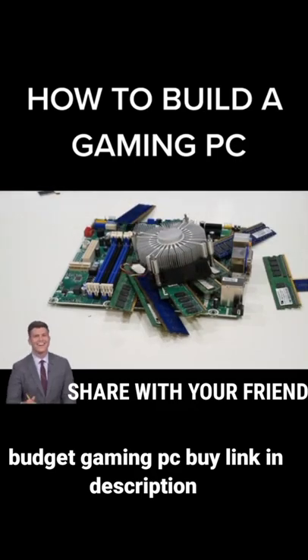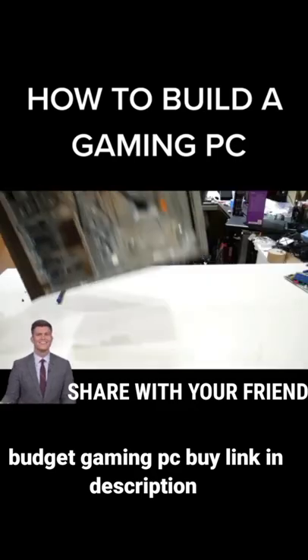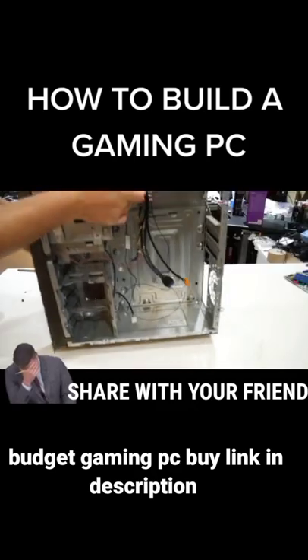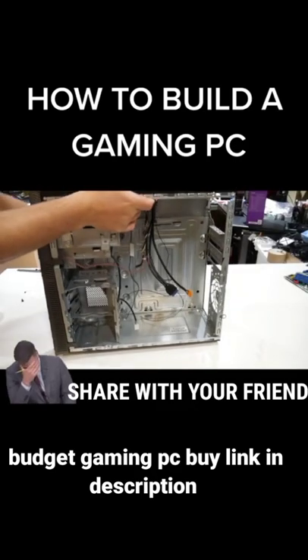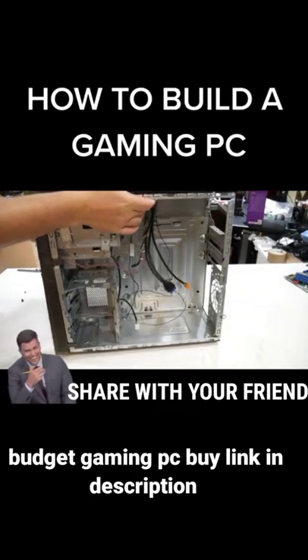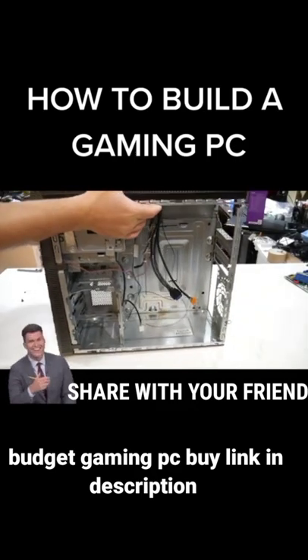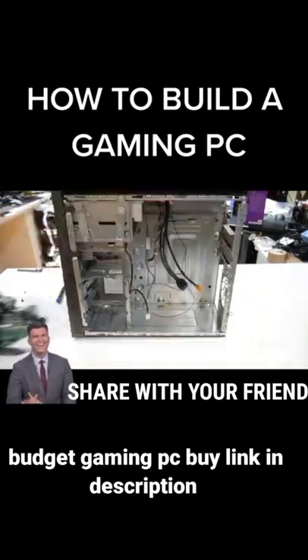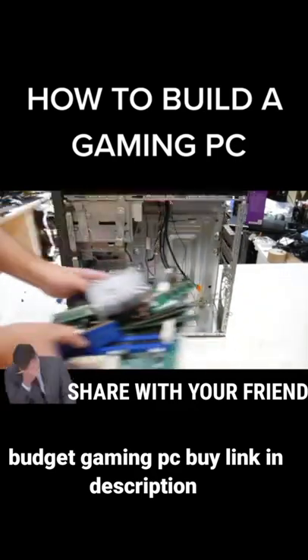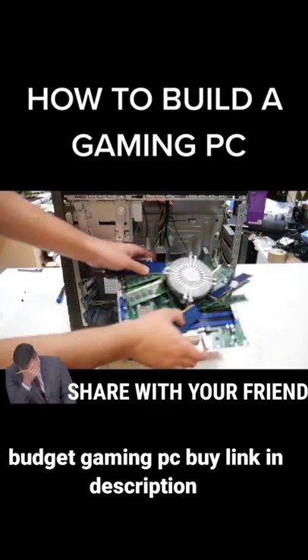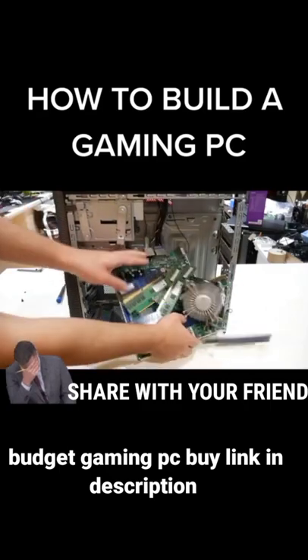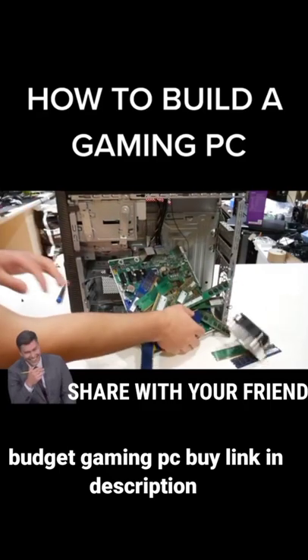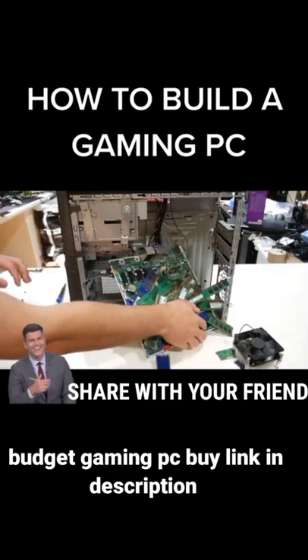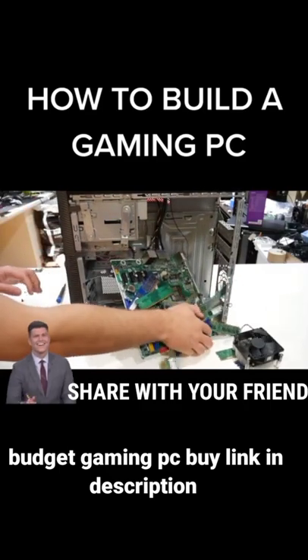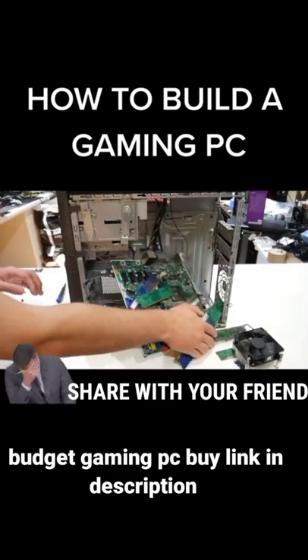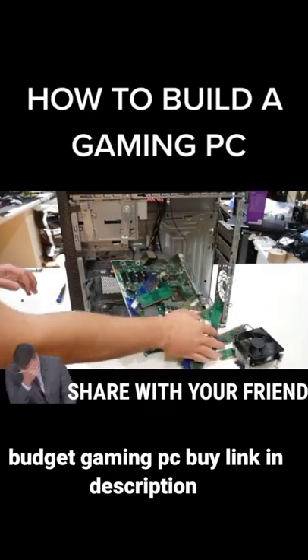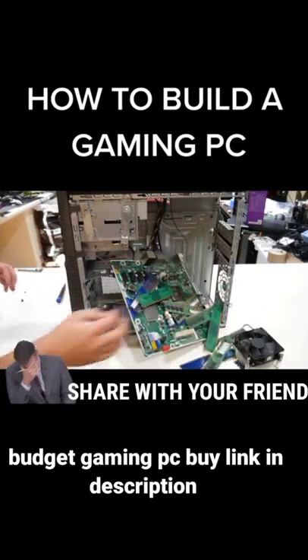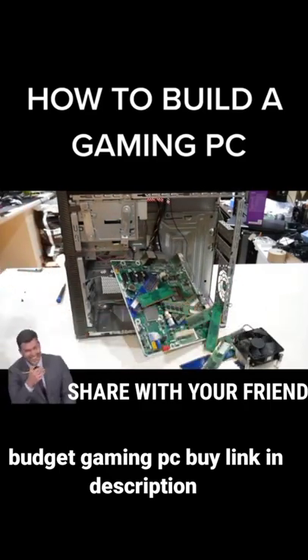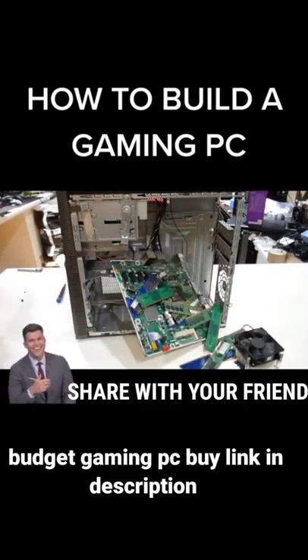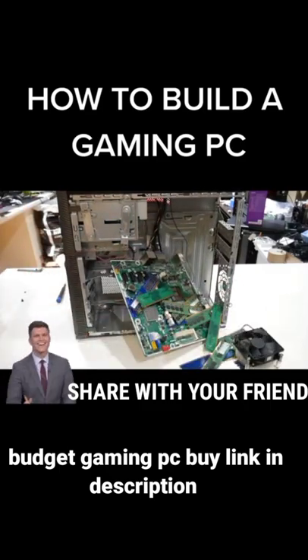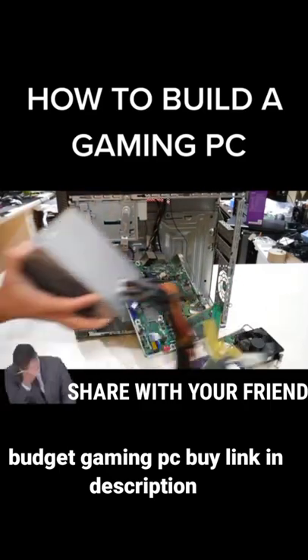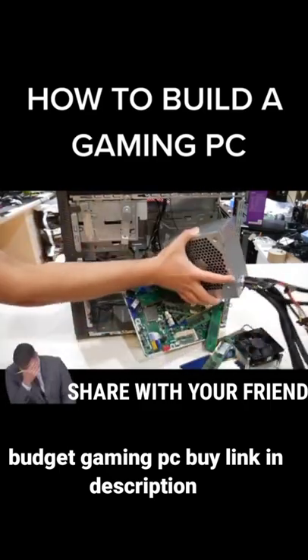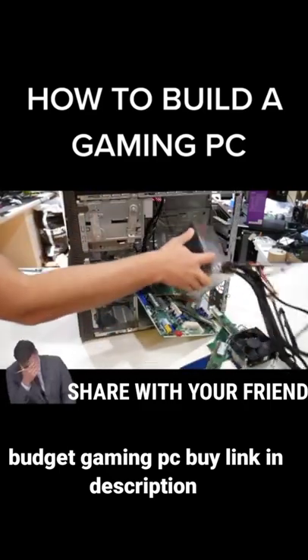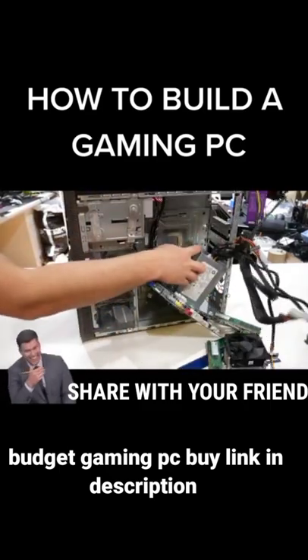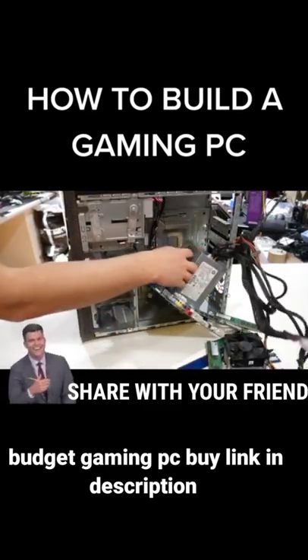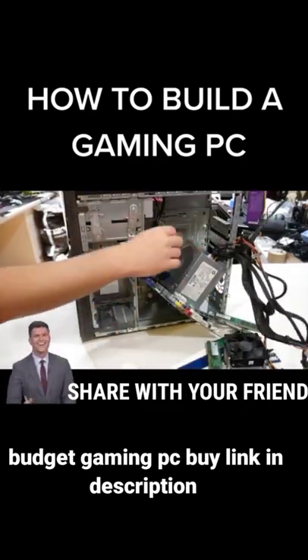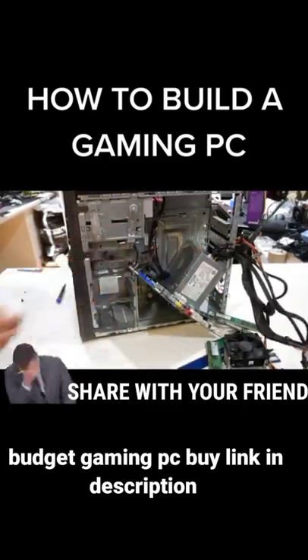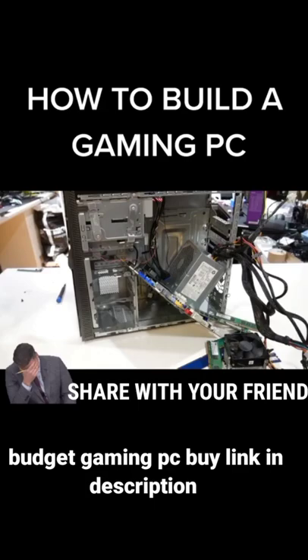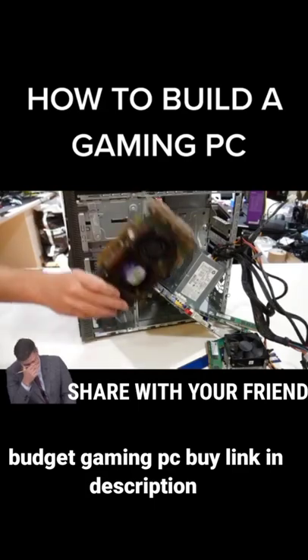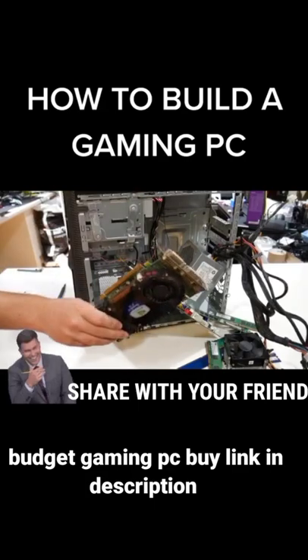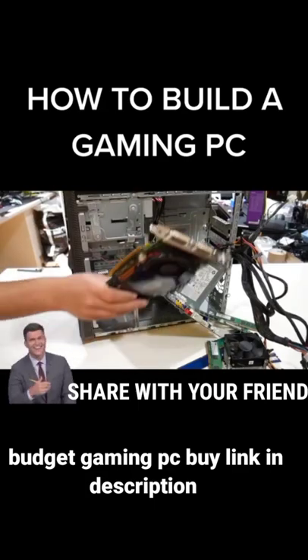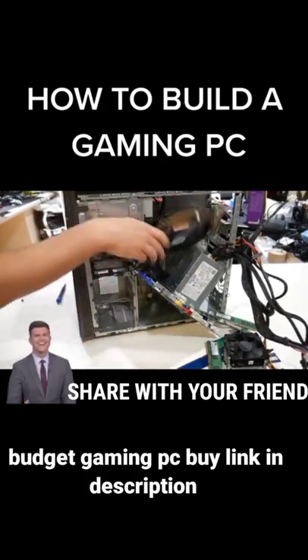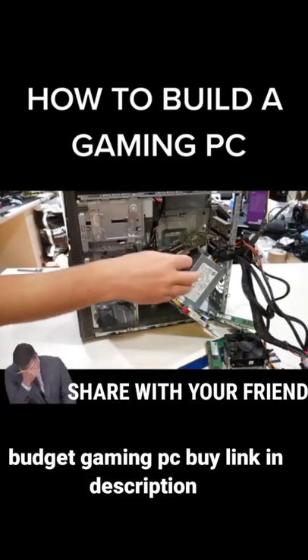Then get a case. Put all that in the case. Then add a power supply. Slot in your graphics card.